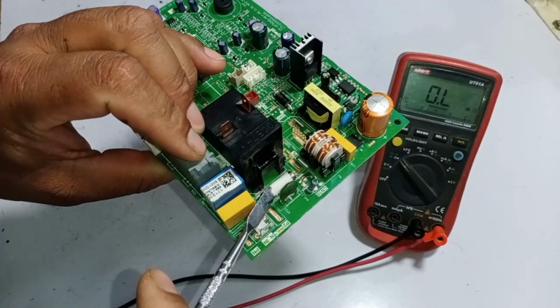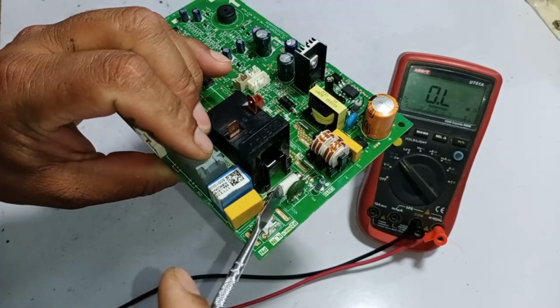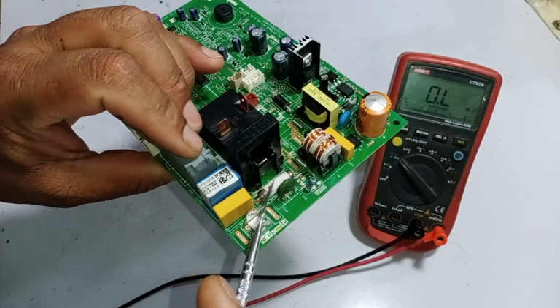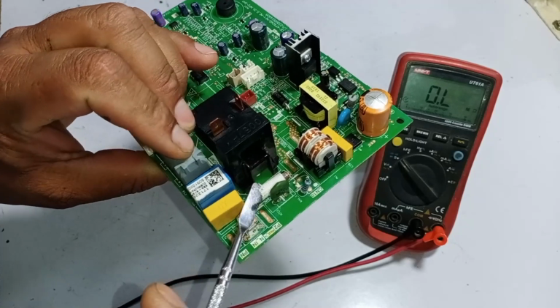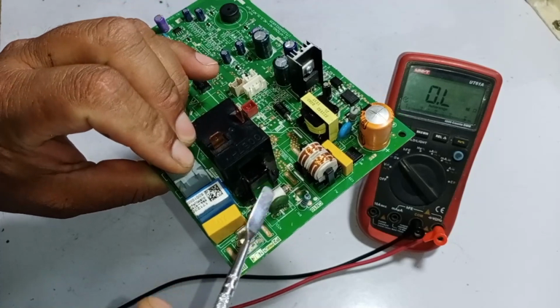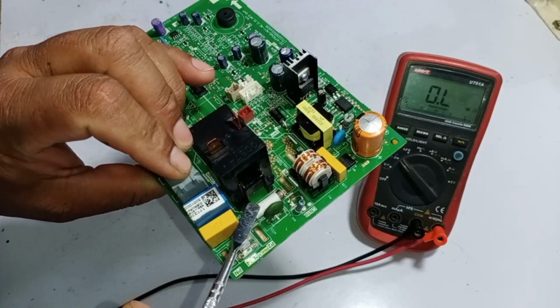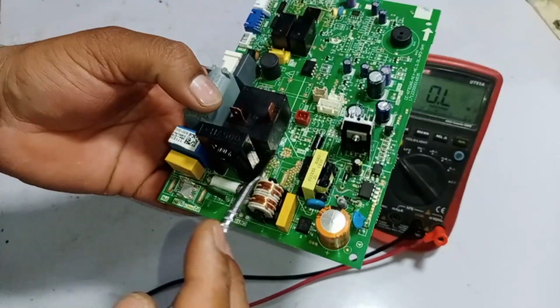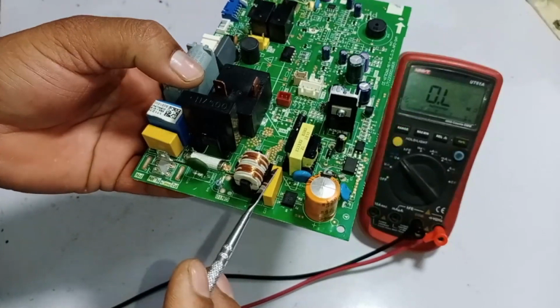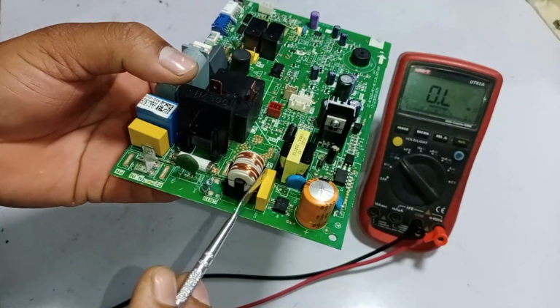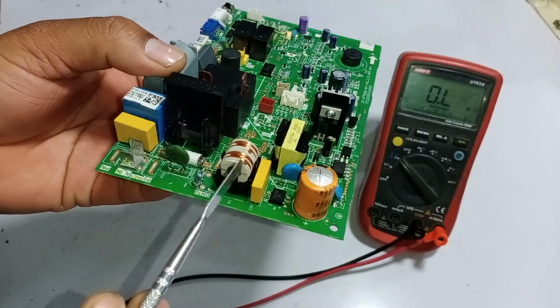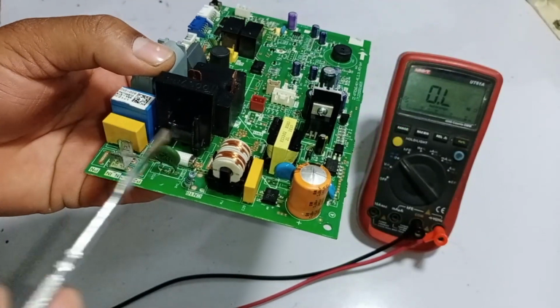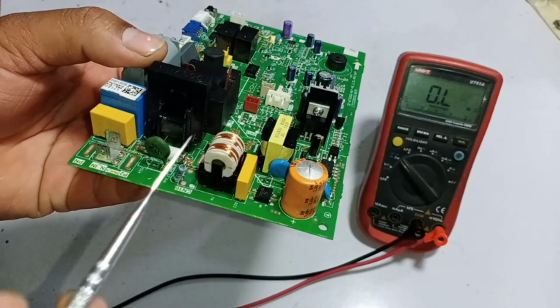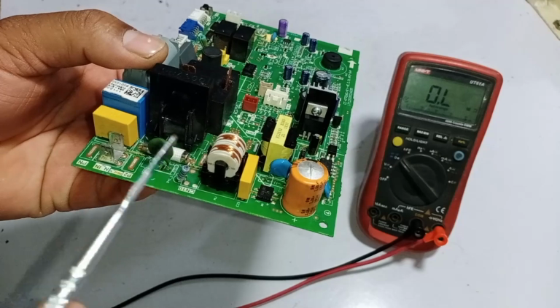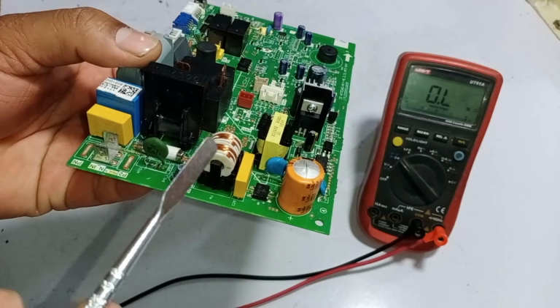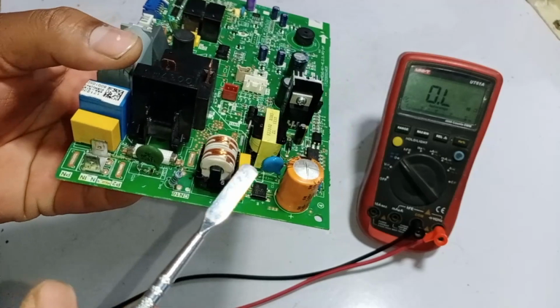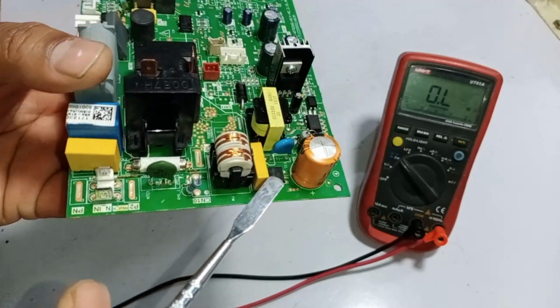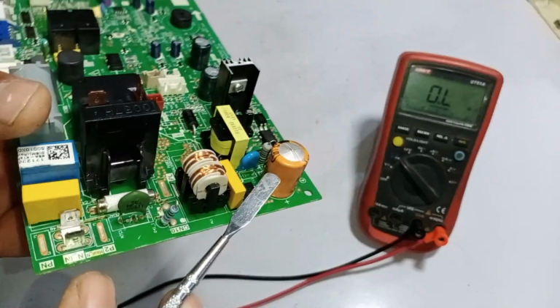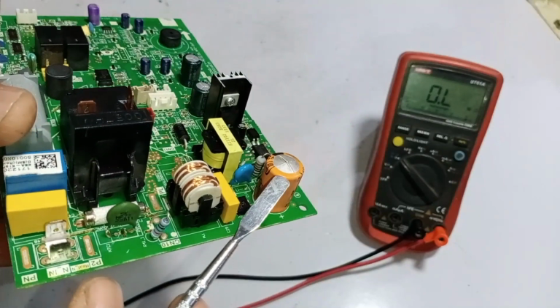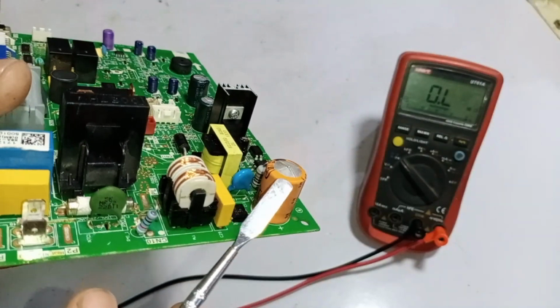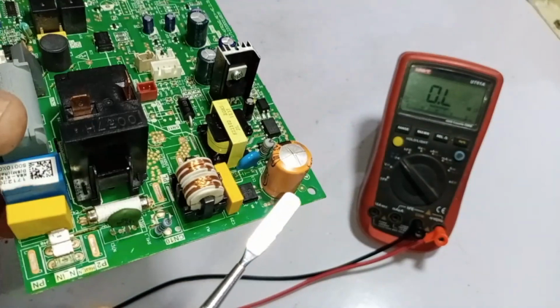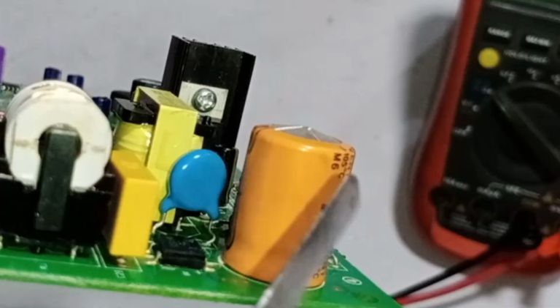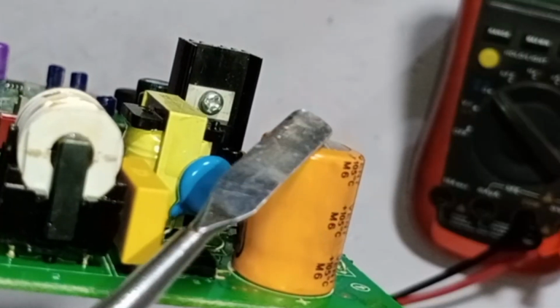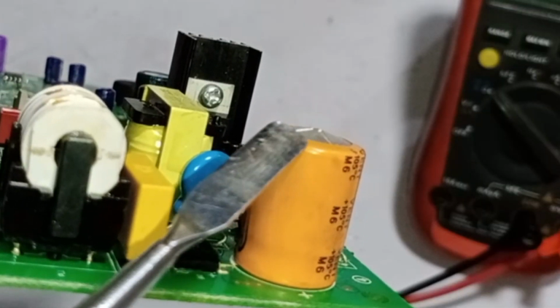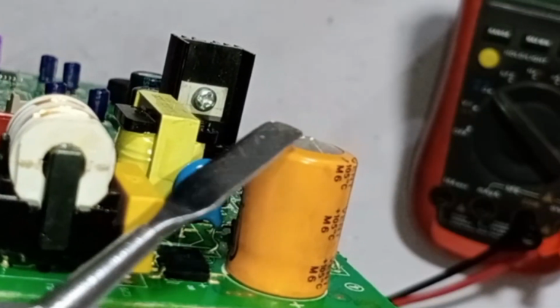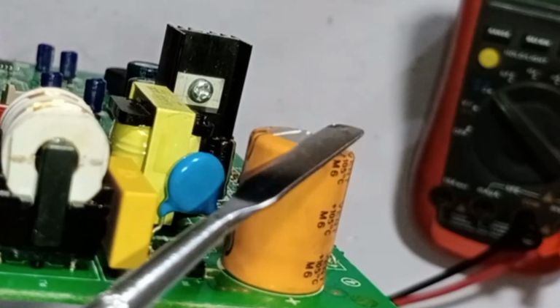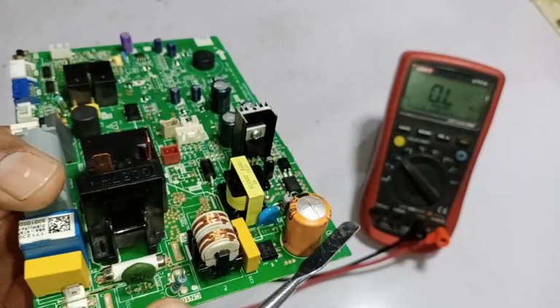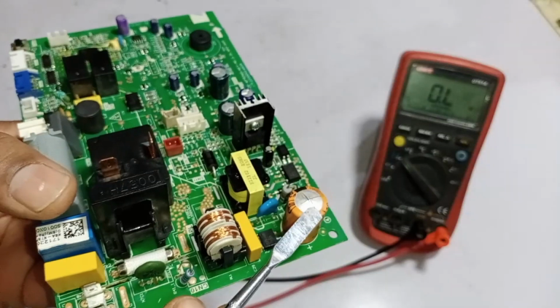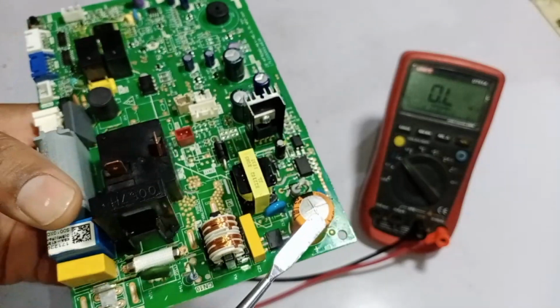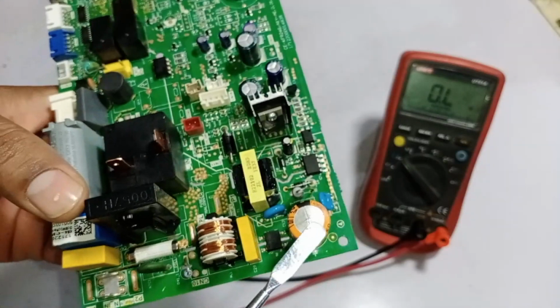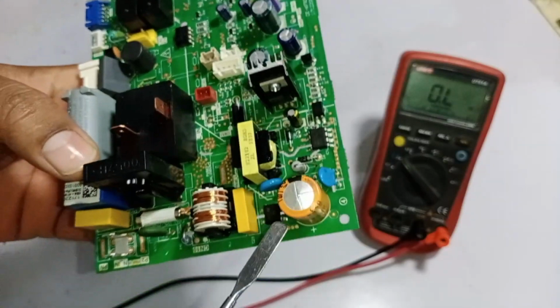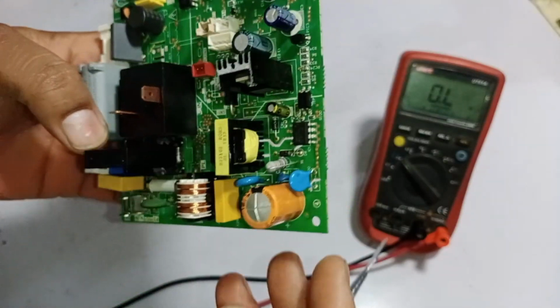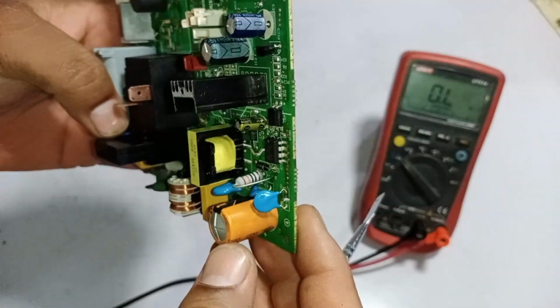I will check if this fuse has blown or not. There doesn't seem to be any visible physical damage on the circuit. But wait — this capacitor is swollen. You can see the top part of it bulging, which means the filtering capacitor has gone bad.